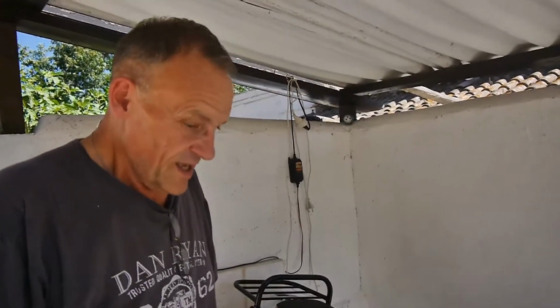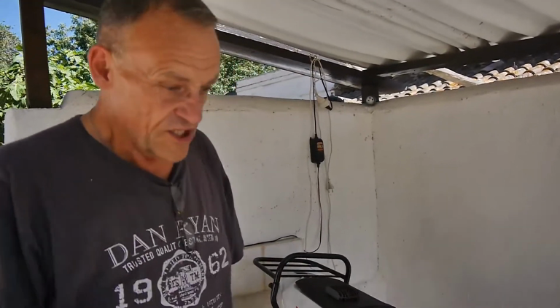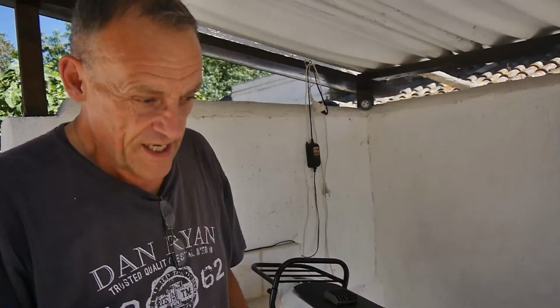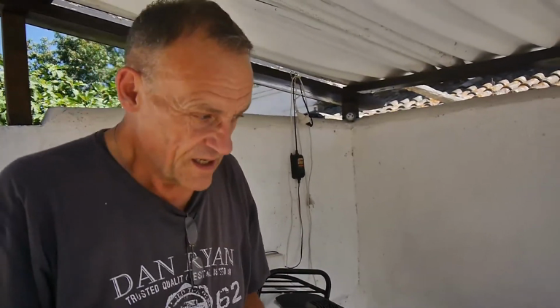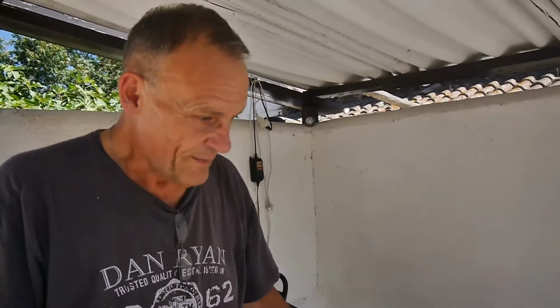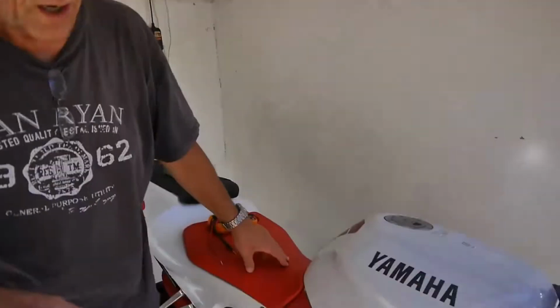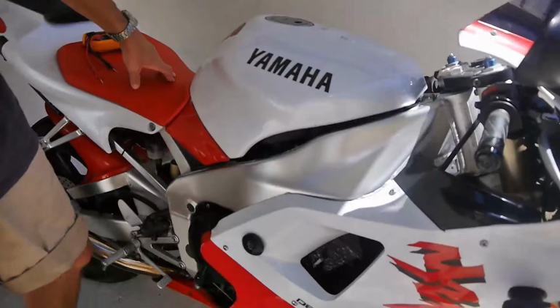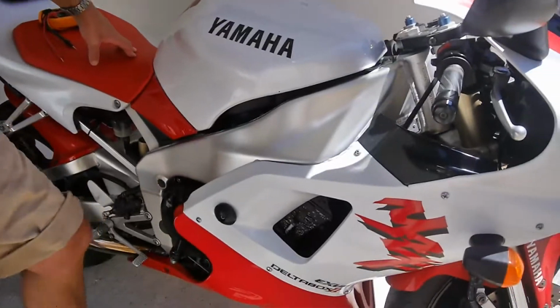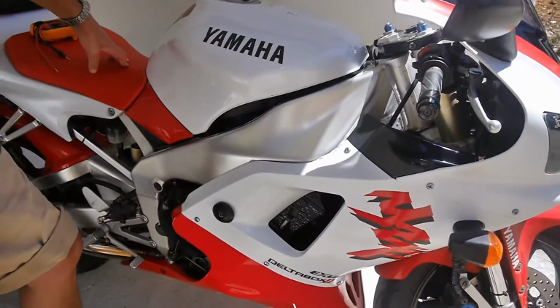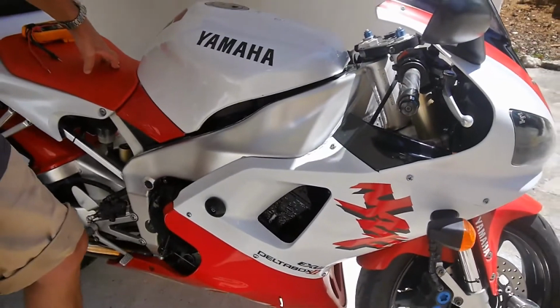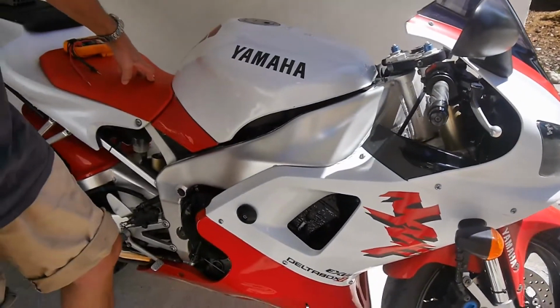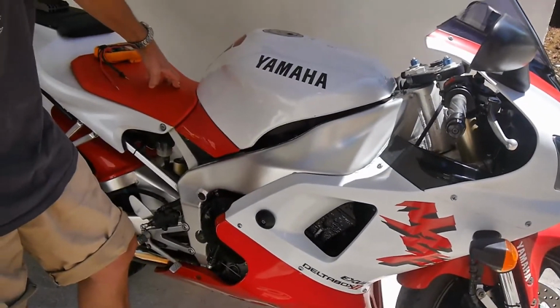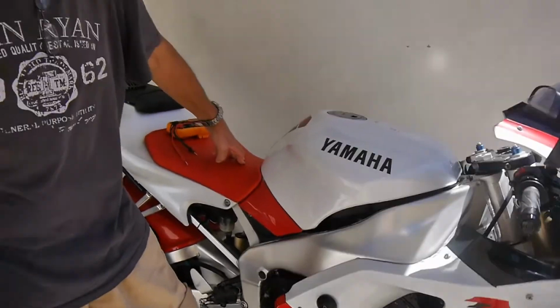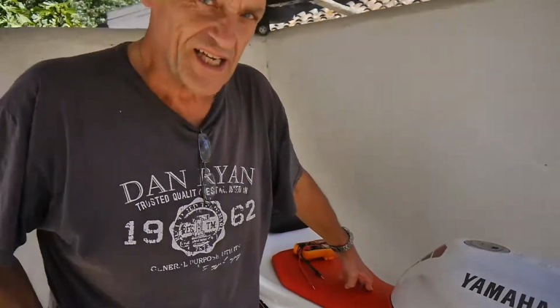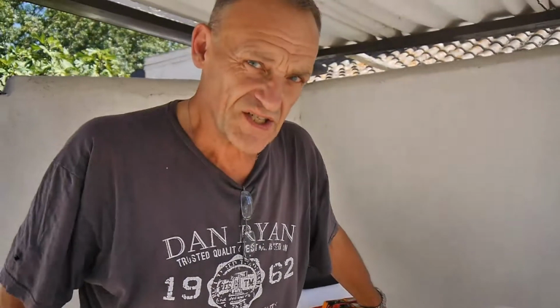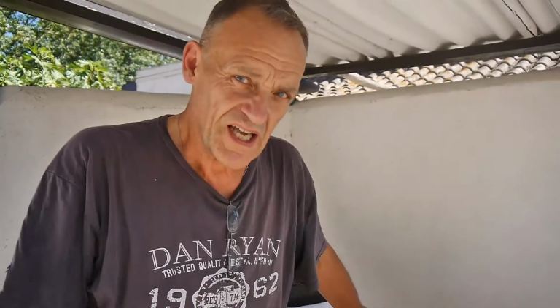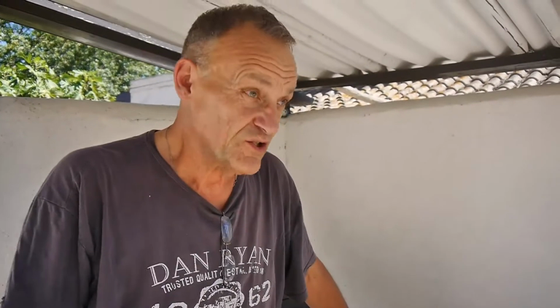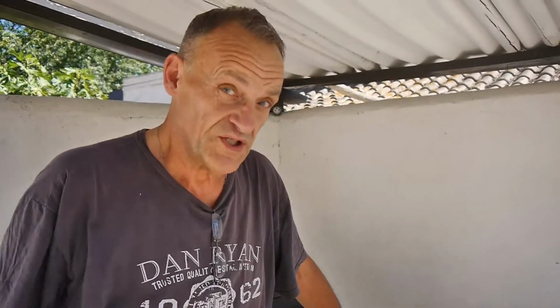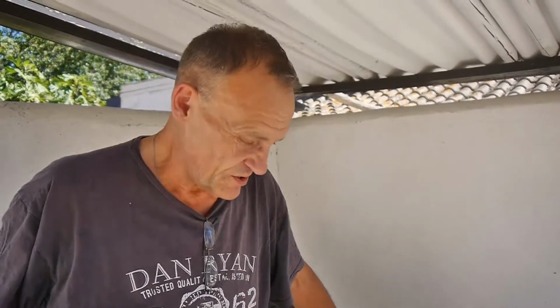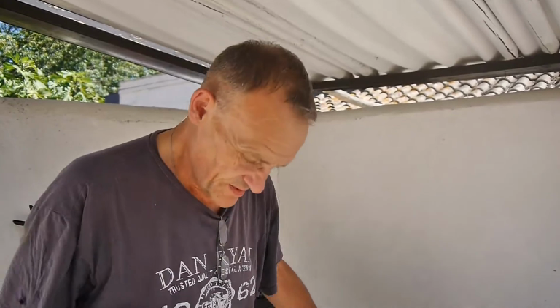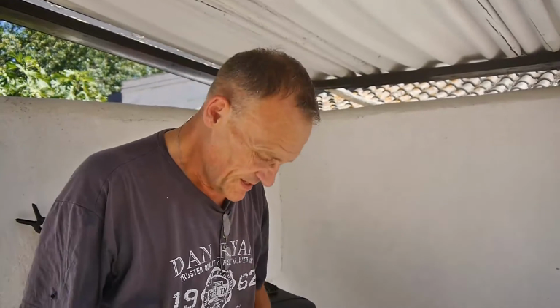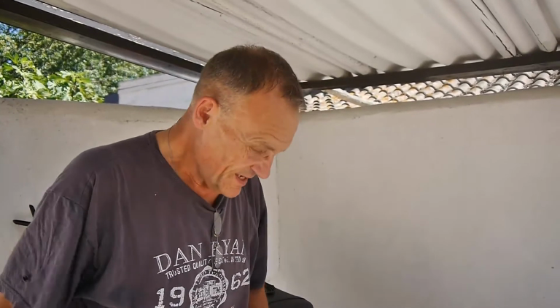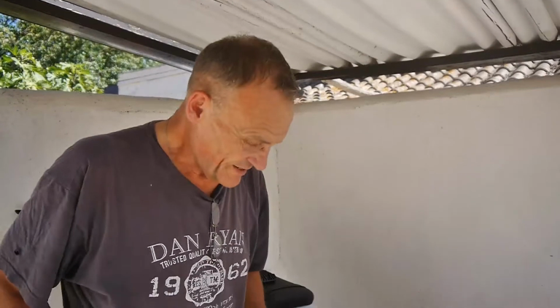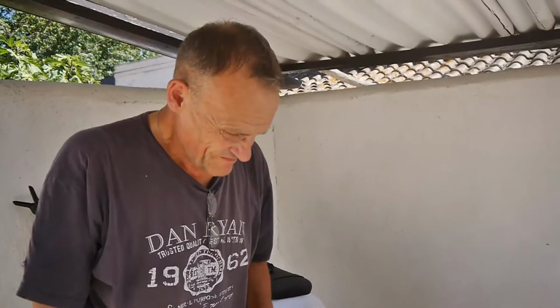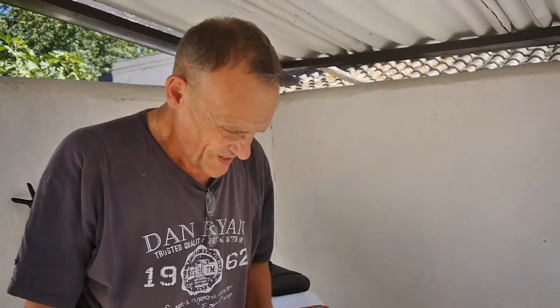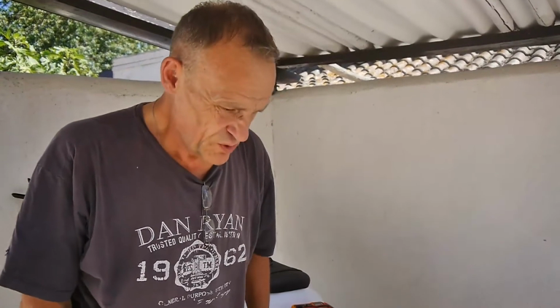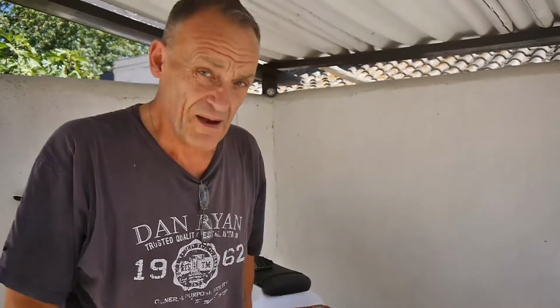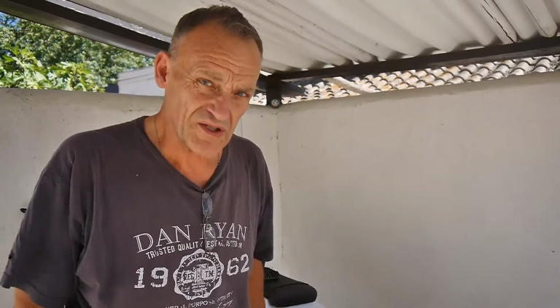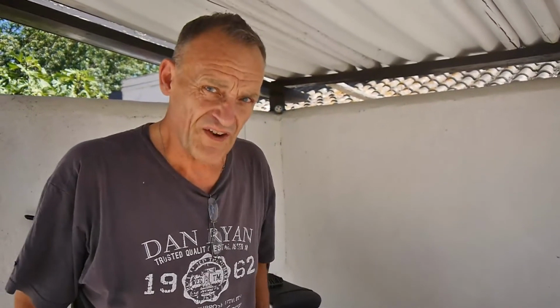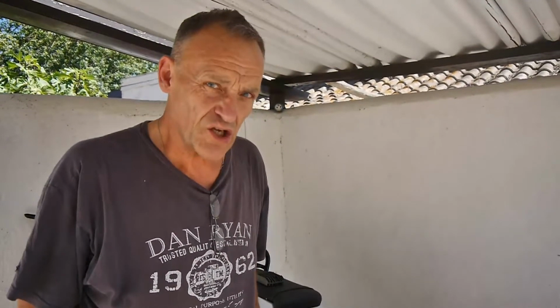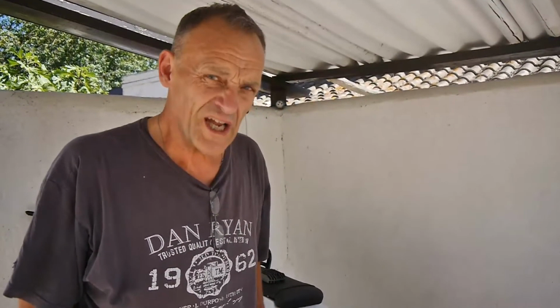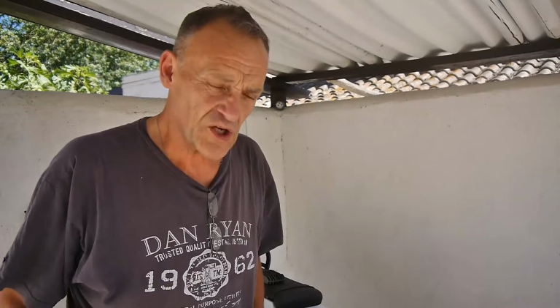Now this is my Yamaha YZ-FR1, 1998 it is. It's a superb machine, superb. And I want to talk today about something that's gone wrong electrically.